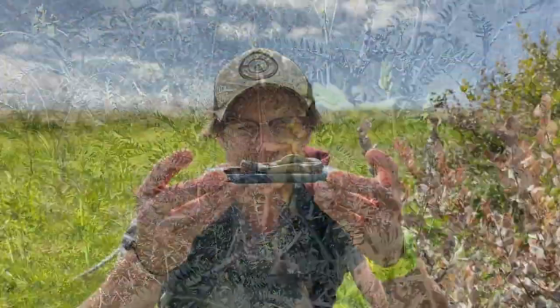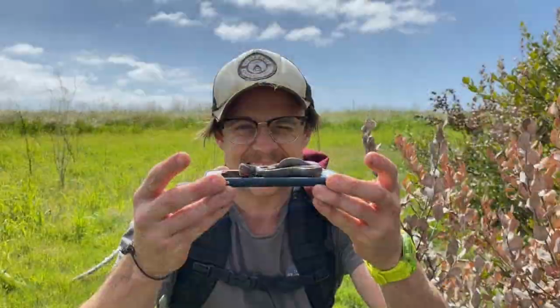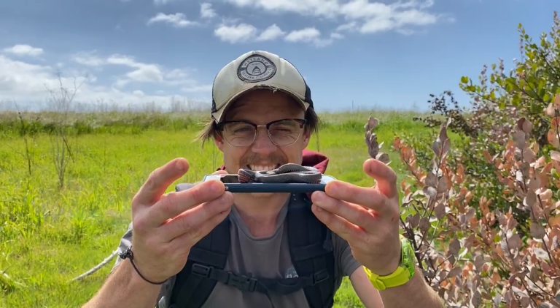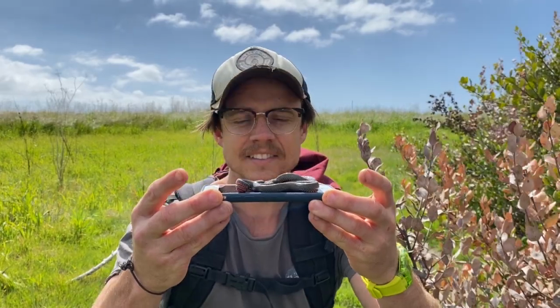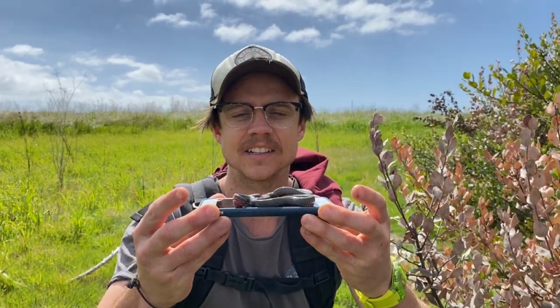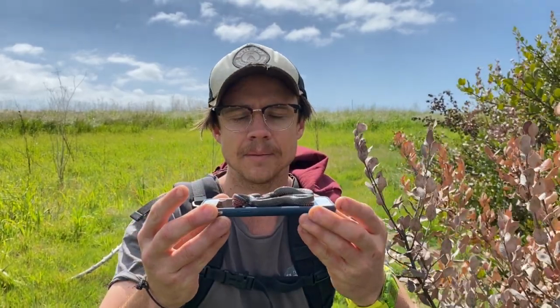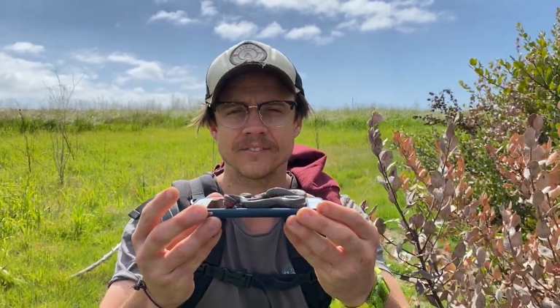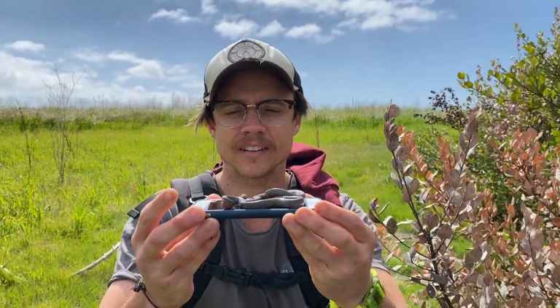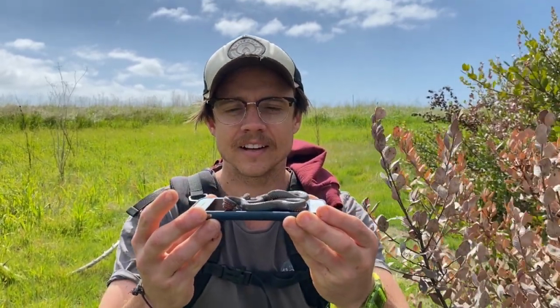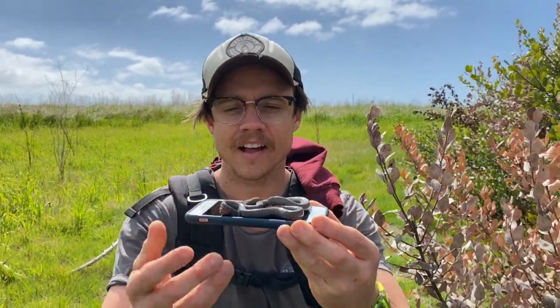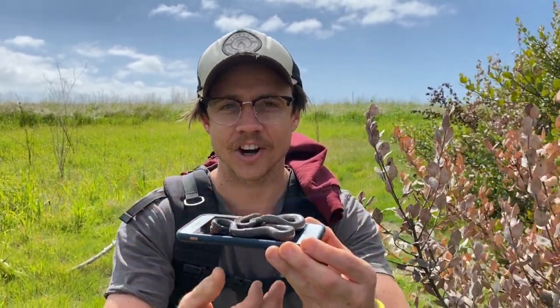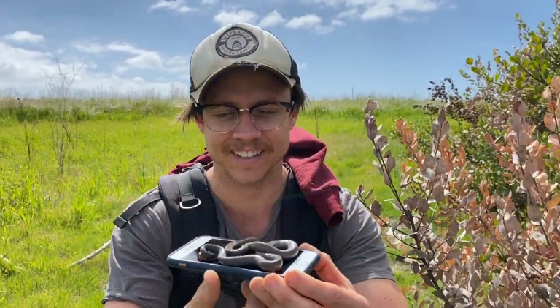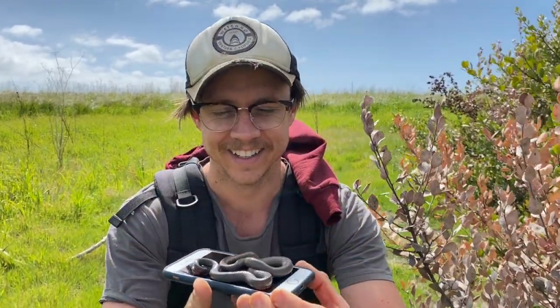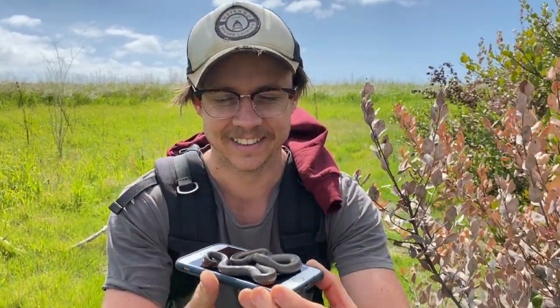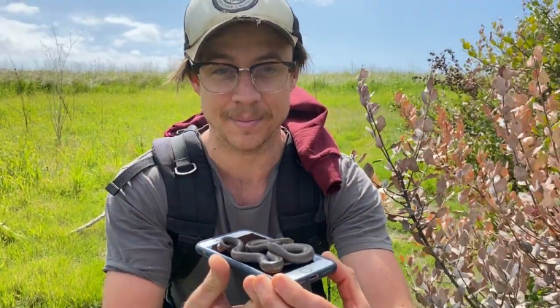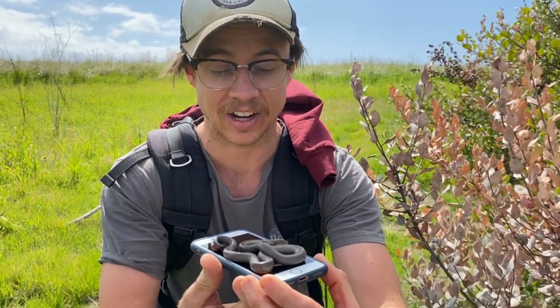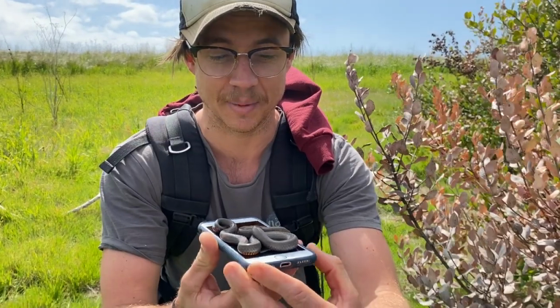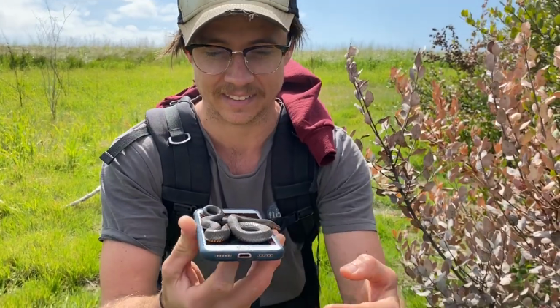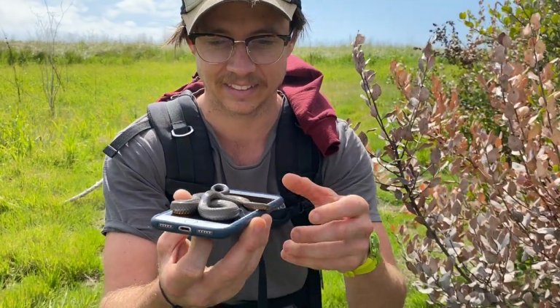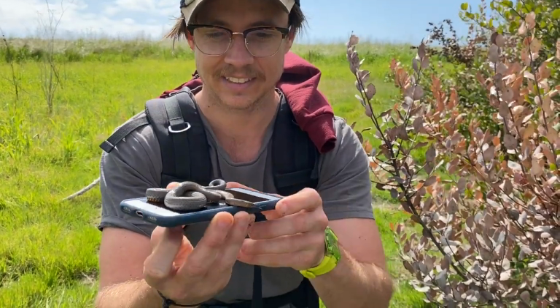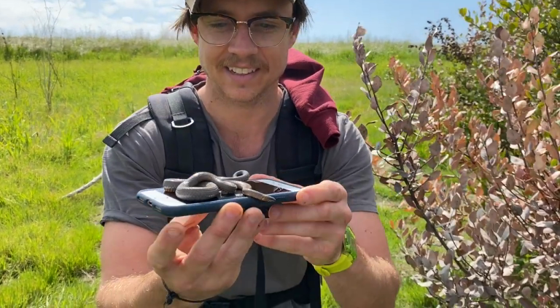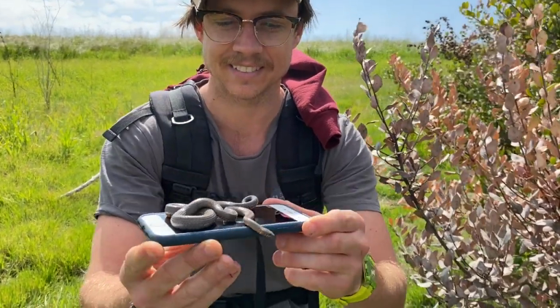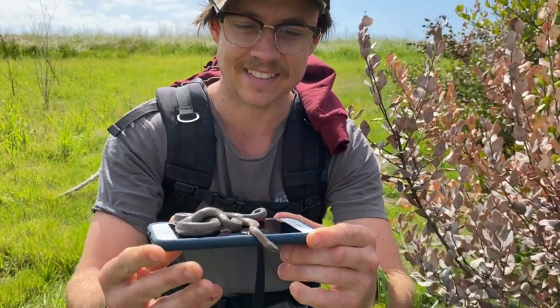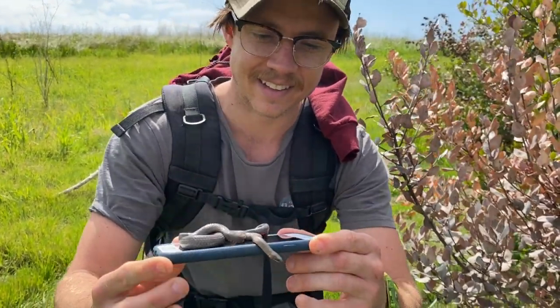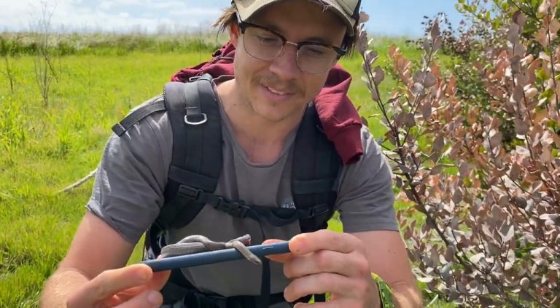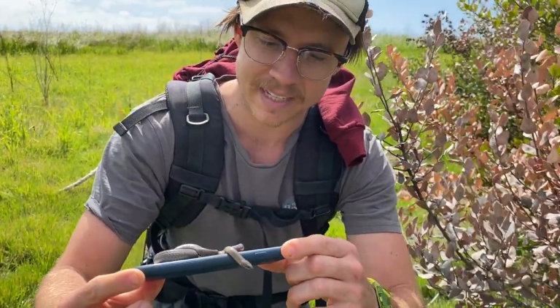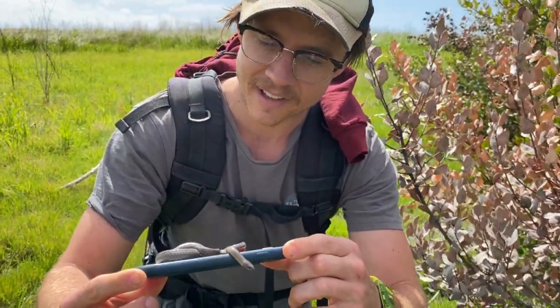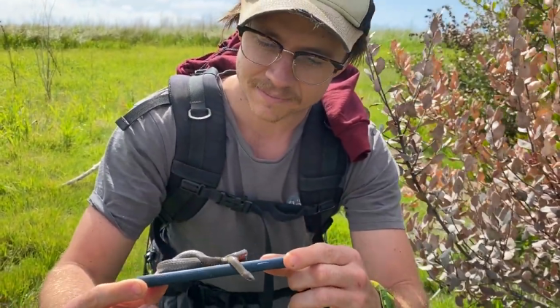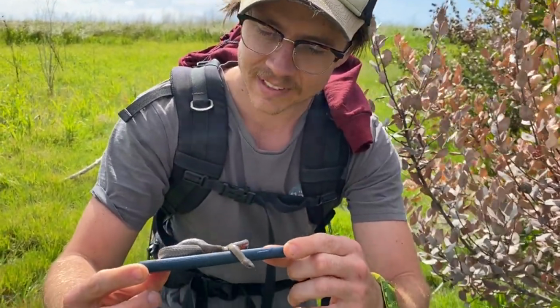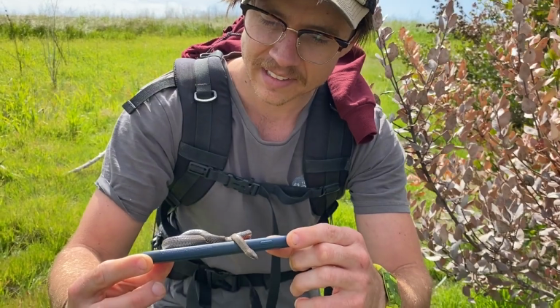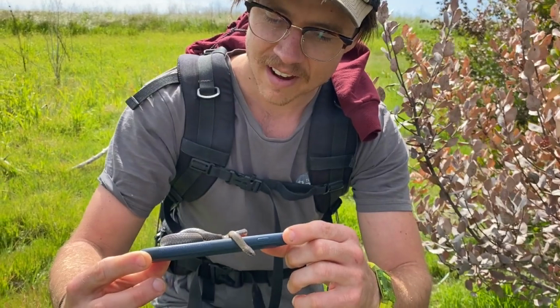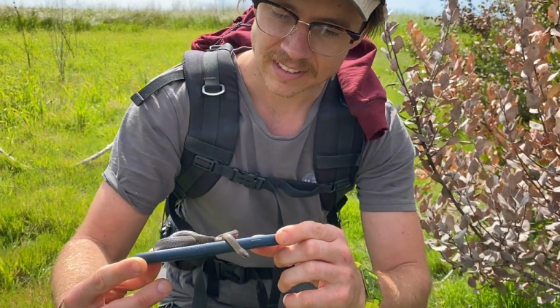What do you got there? A baby. A baby ring. It's one of the smallest rings you've ever seen. A baby ring-necked snake, basically, dude — that's how they come out, this big. Rings are normally tiny, but that's a big ring.